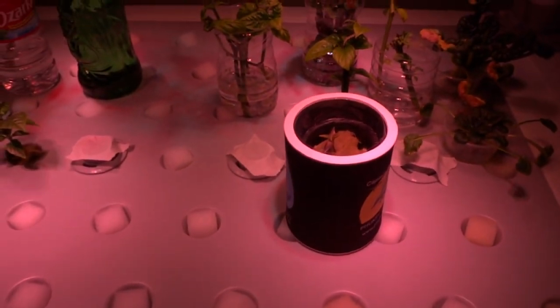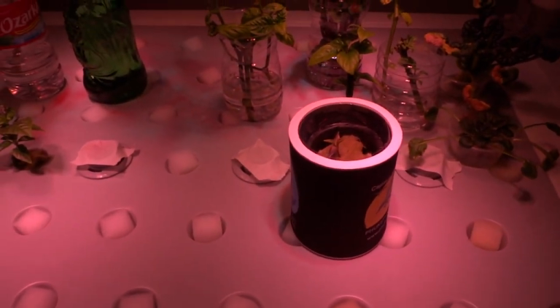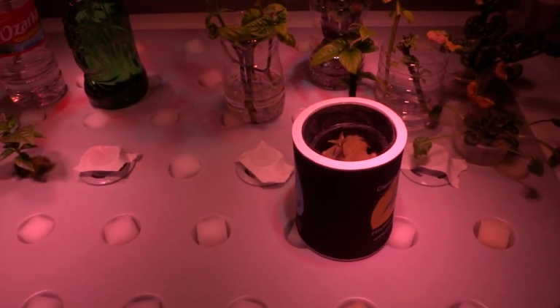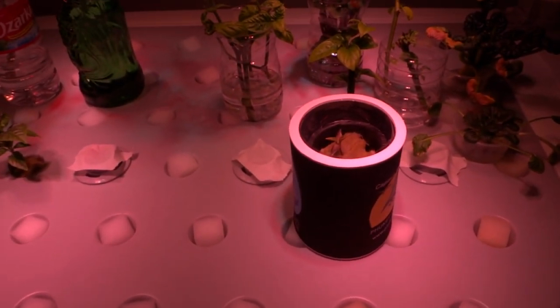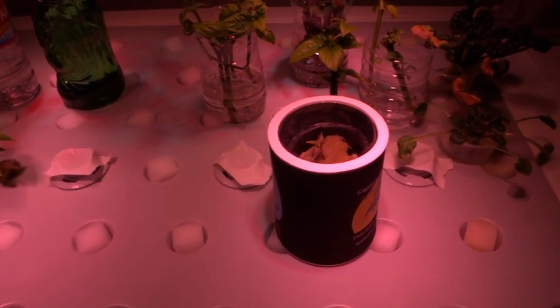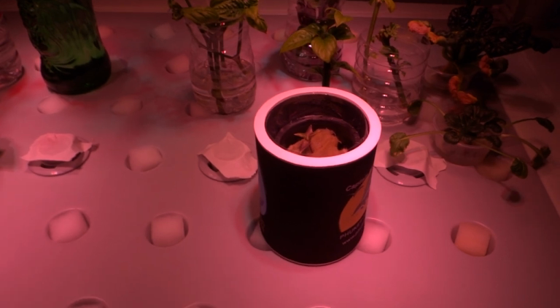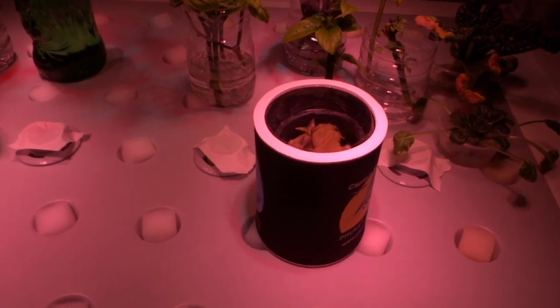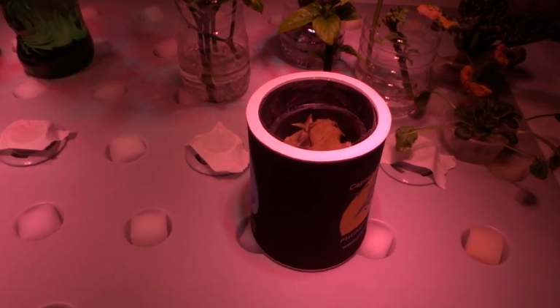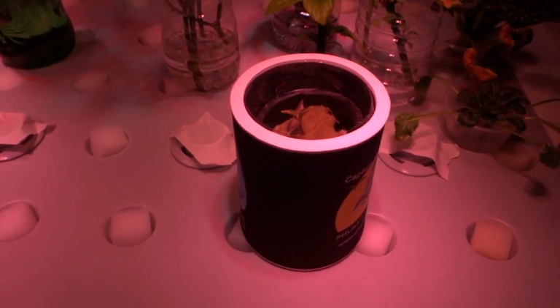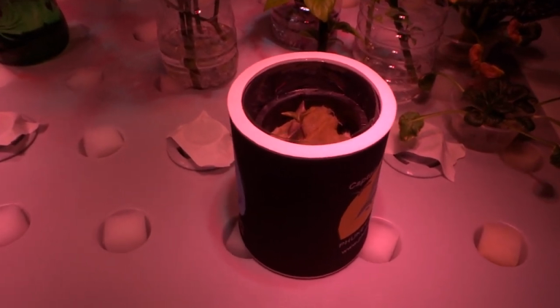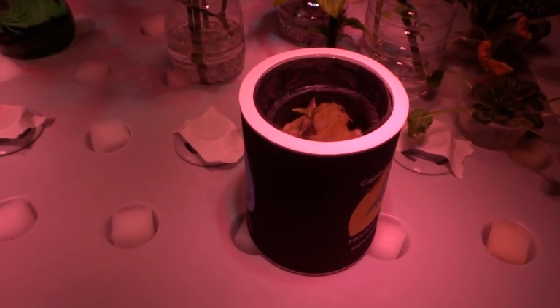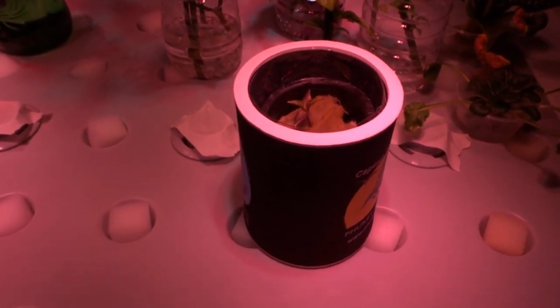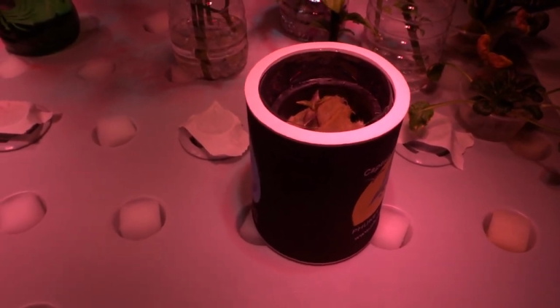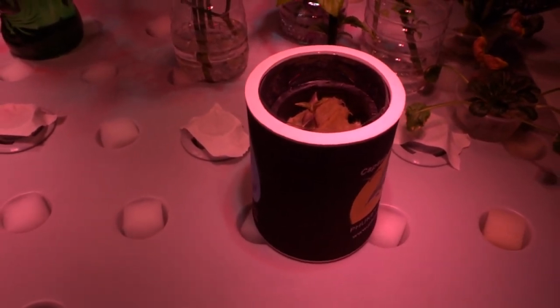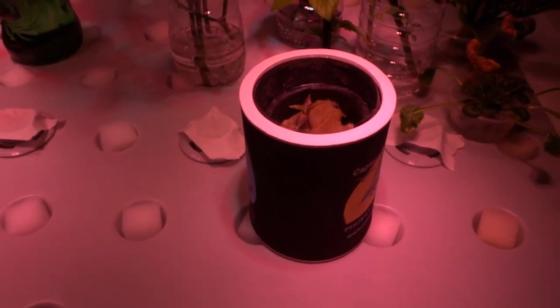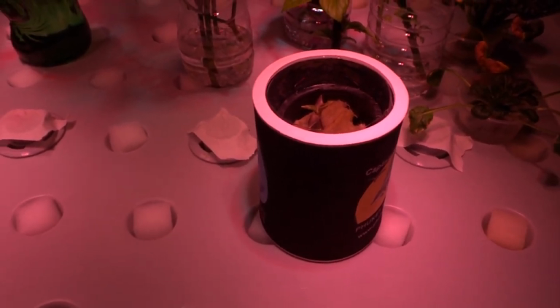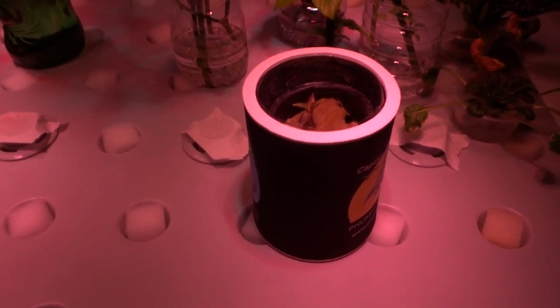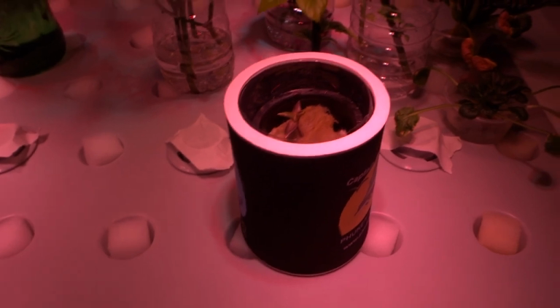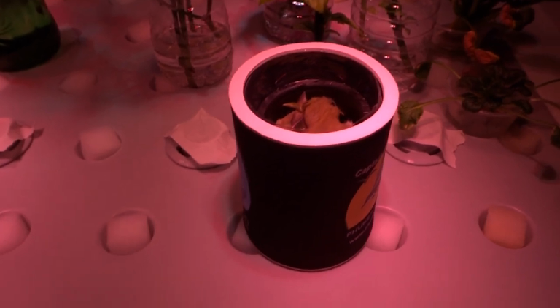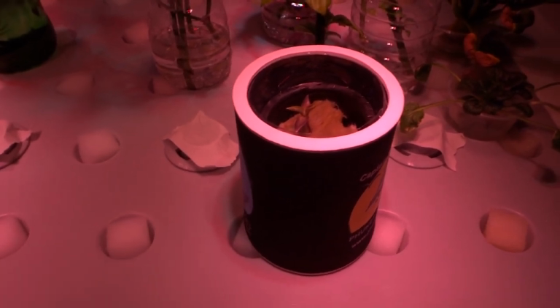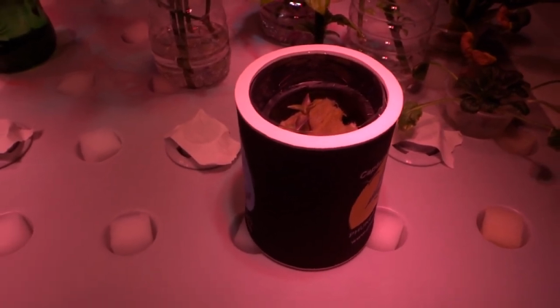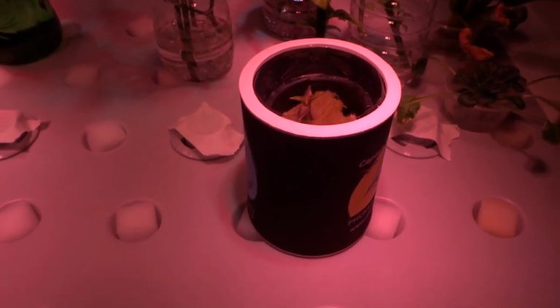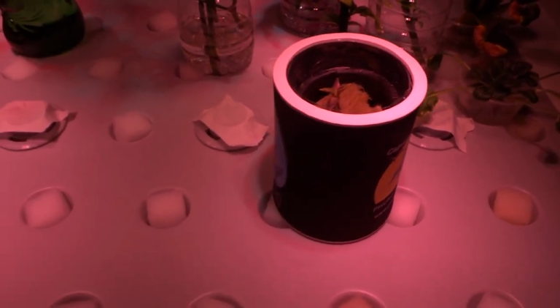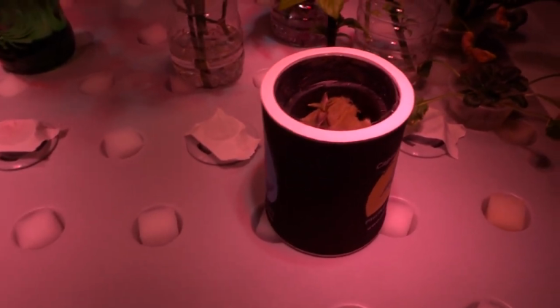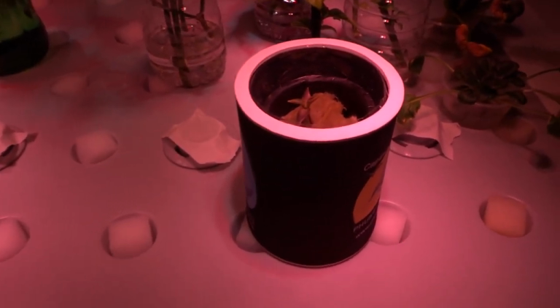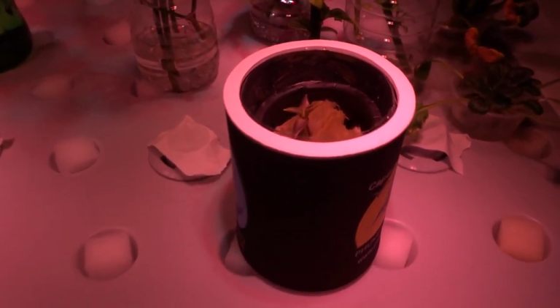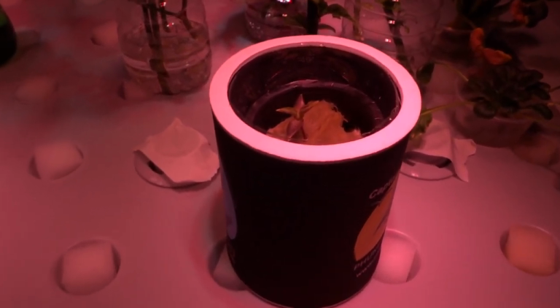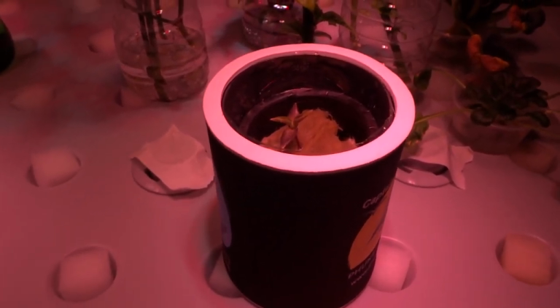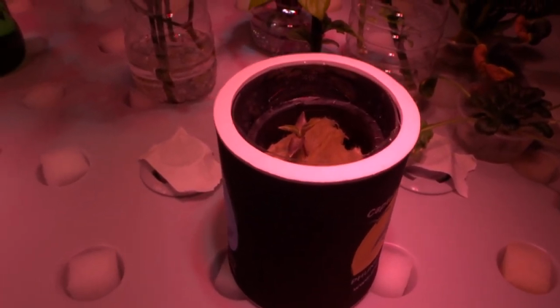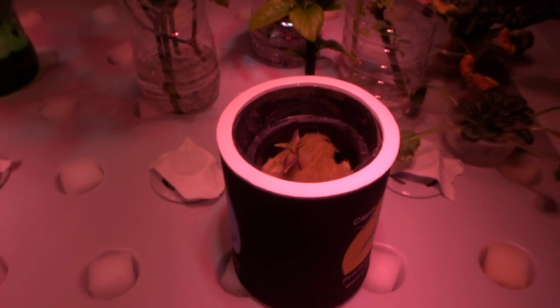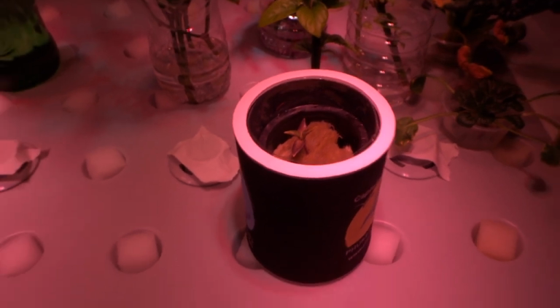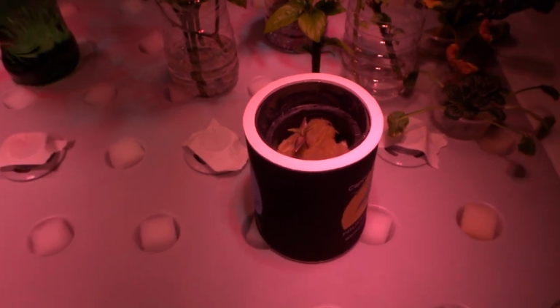That's how easy it is to assist this plant to grow quickly in hydro. Today is May 9th, so I will come back once there is some progress and update you guys.